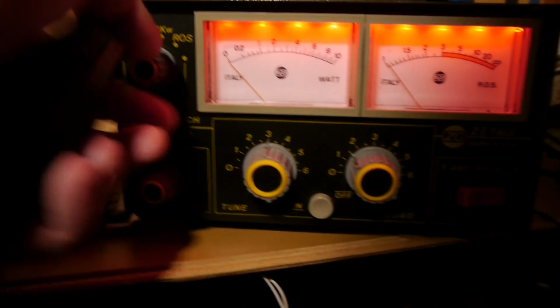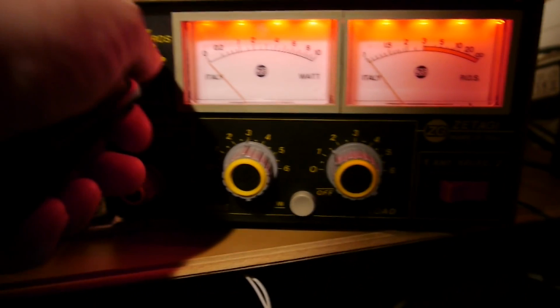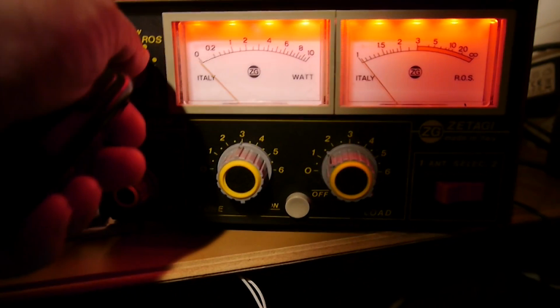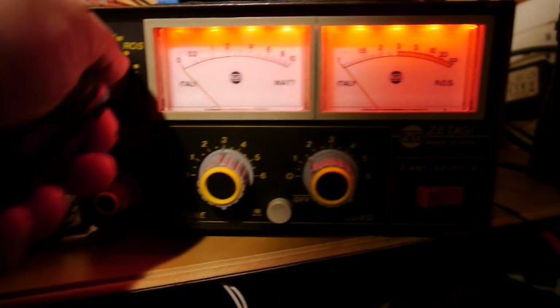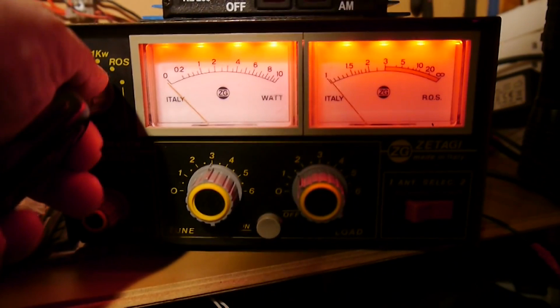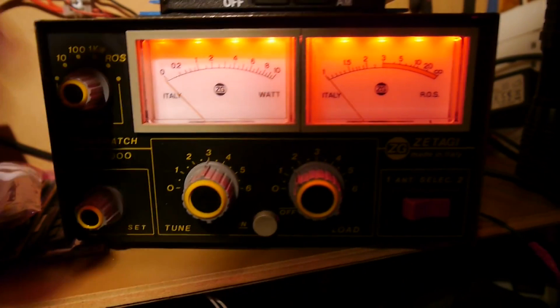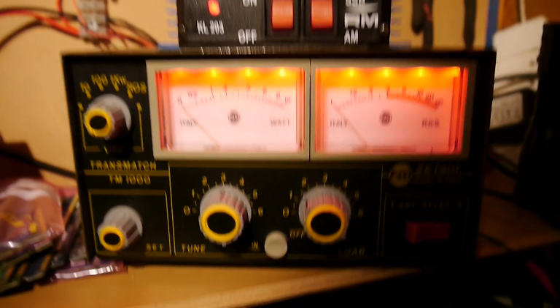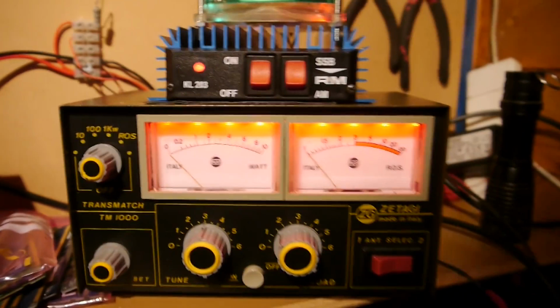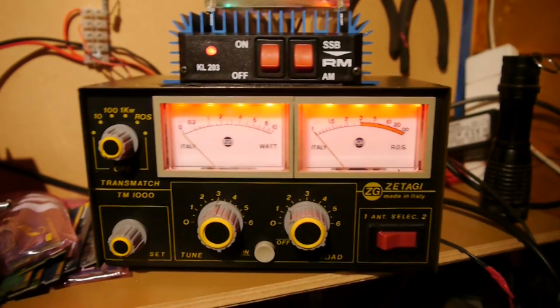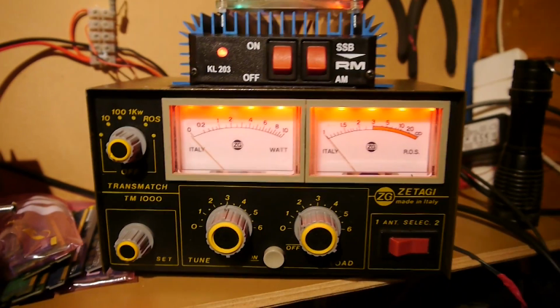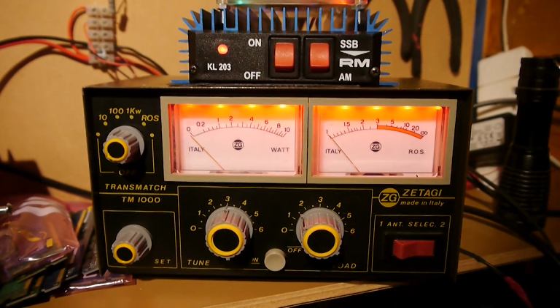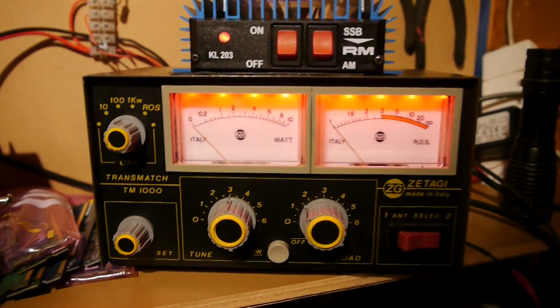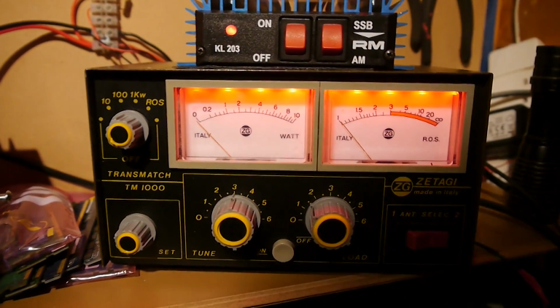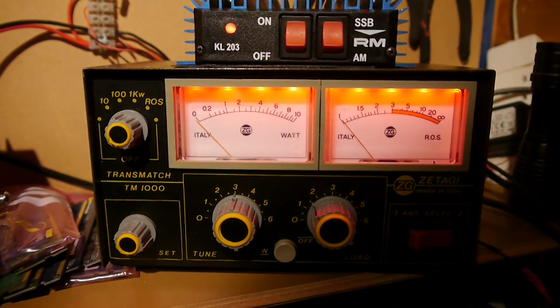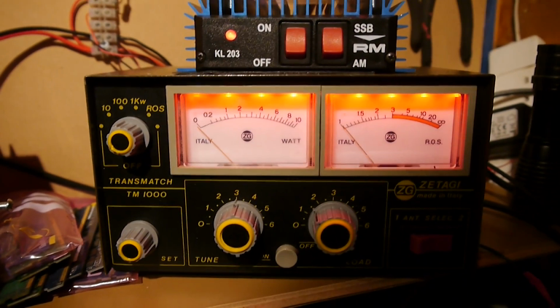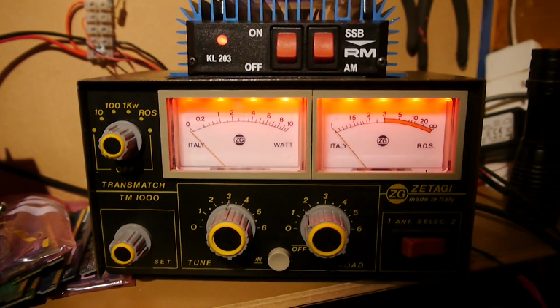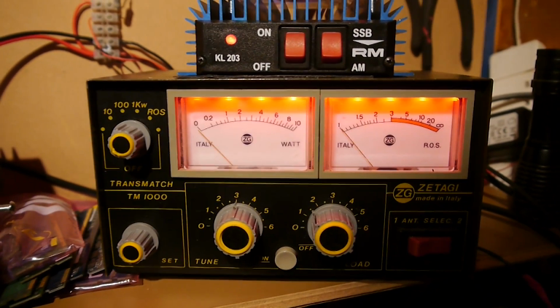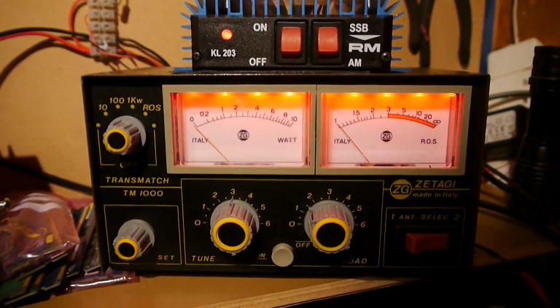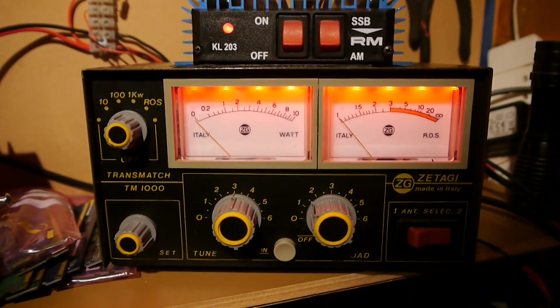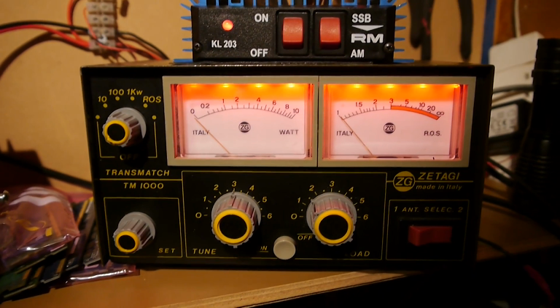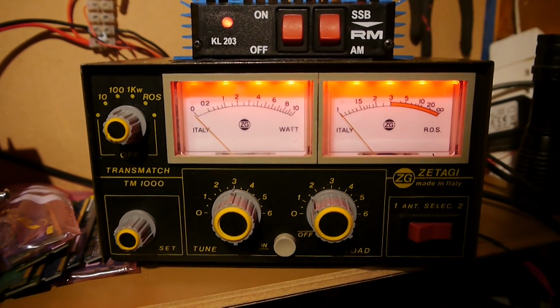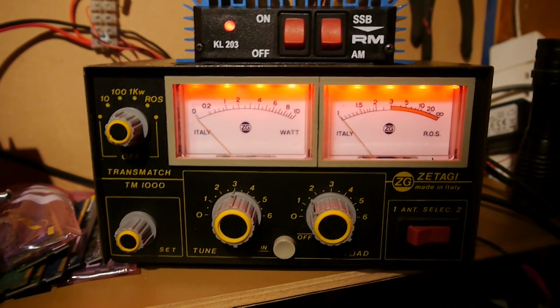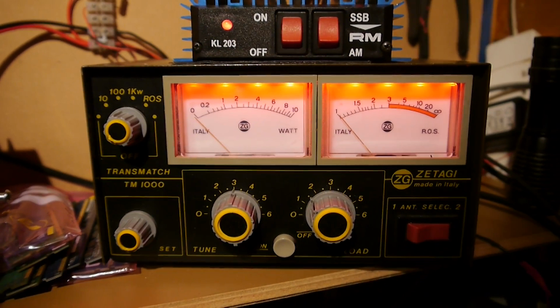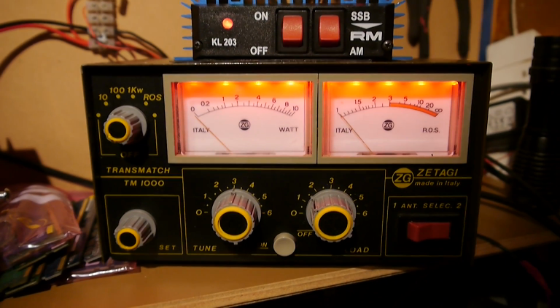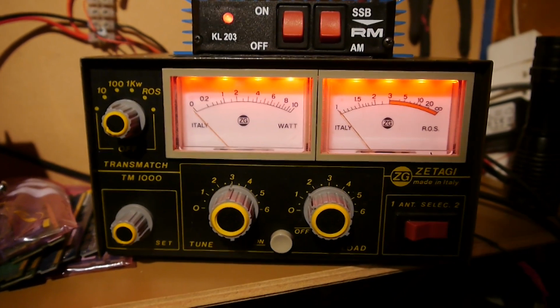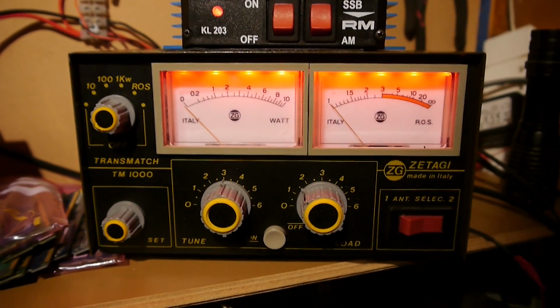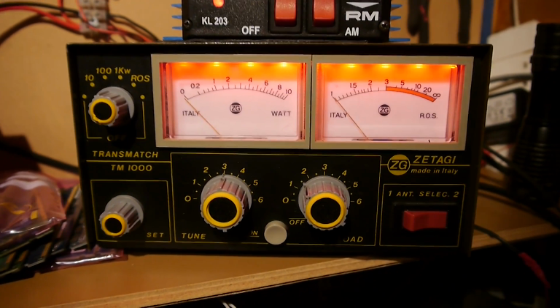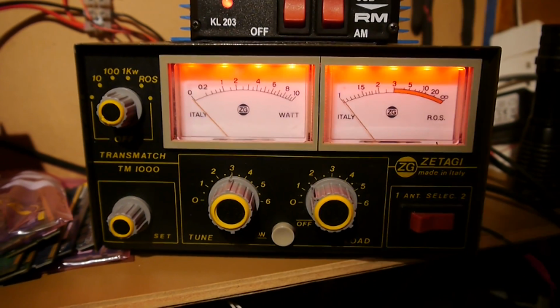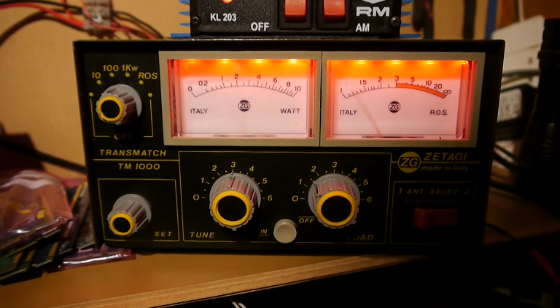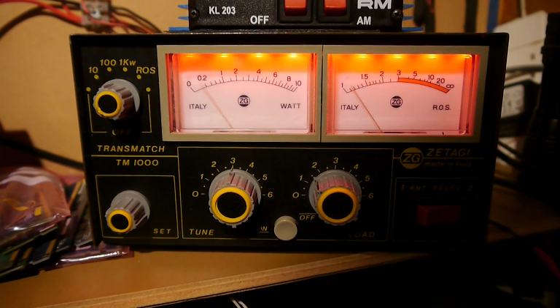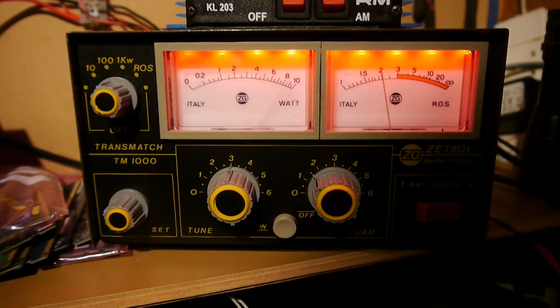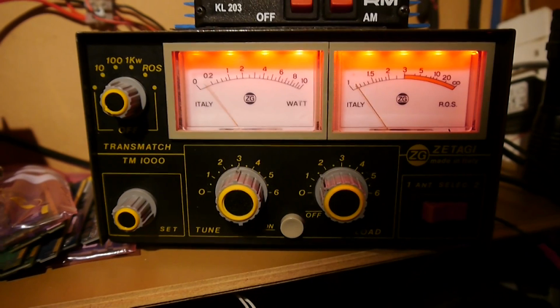Let's start it off. This is the sideband test. Try it on first and see where we go from there. Check one two.